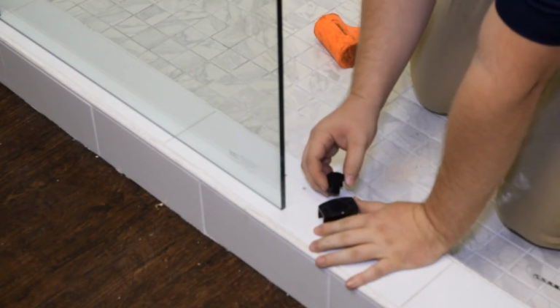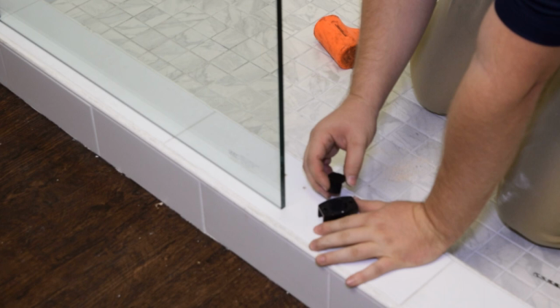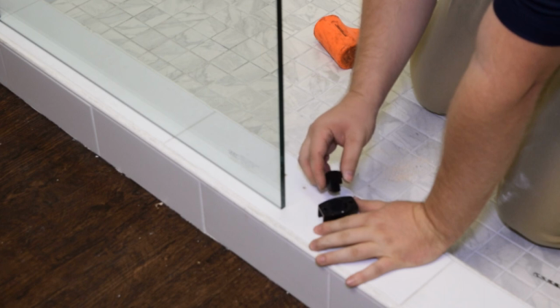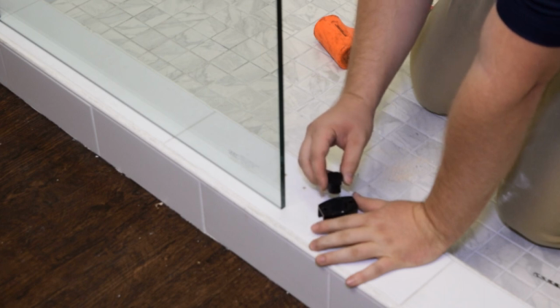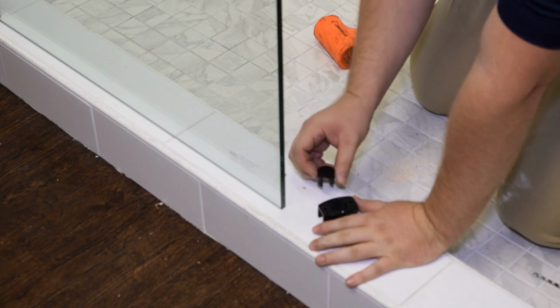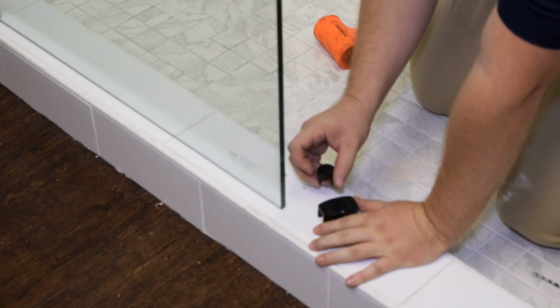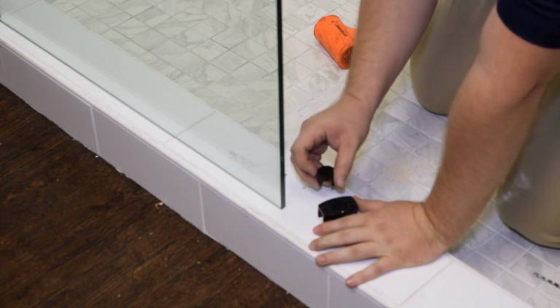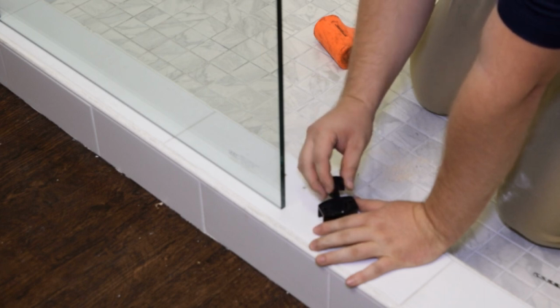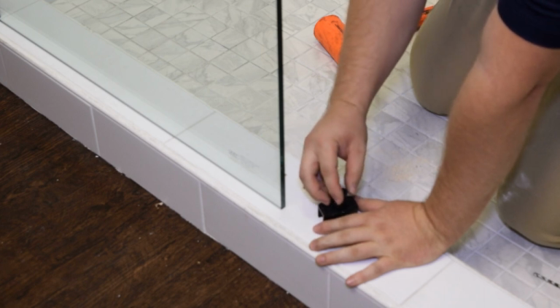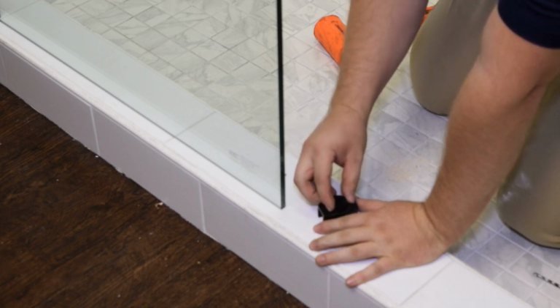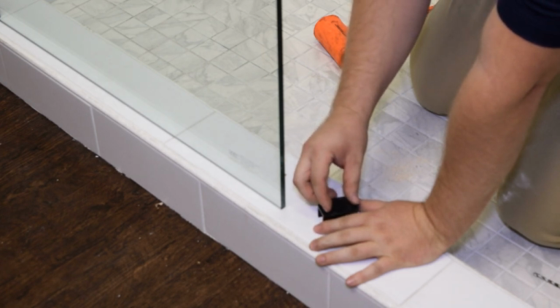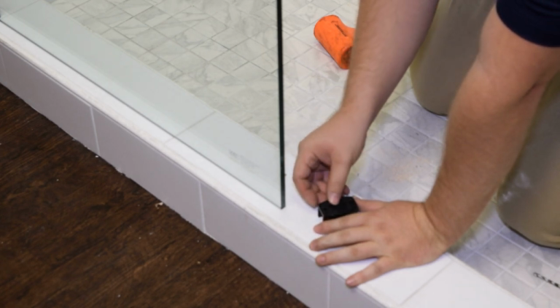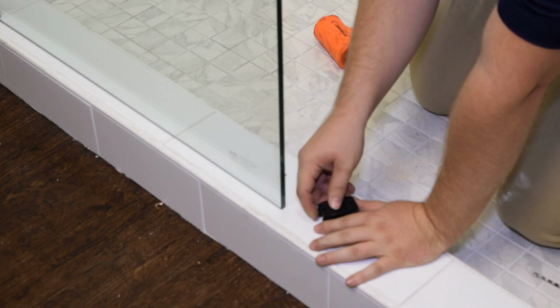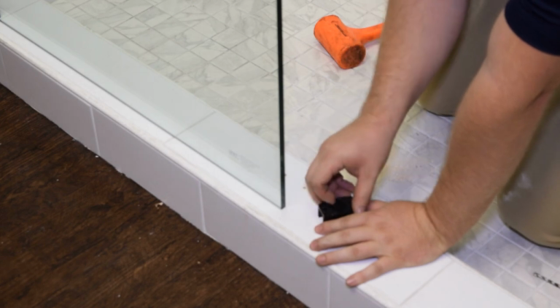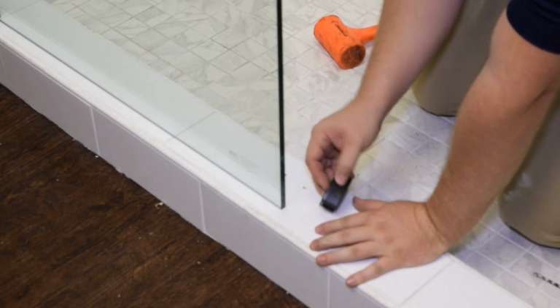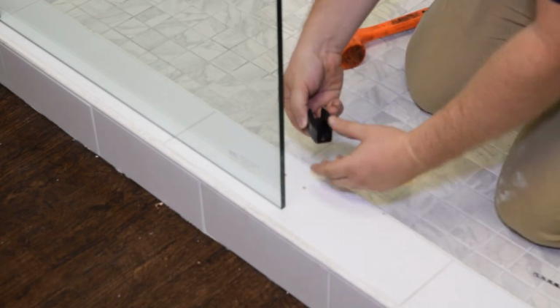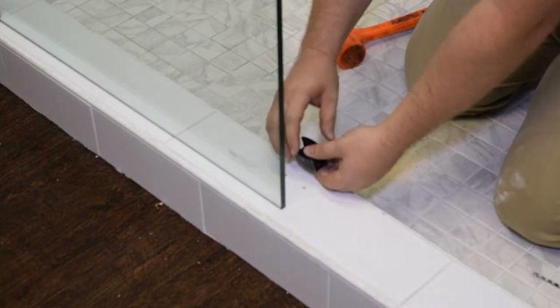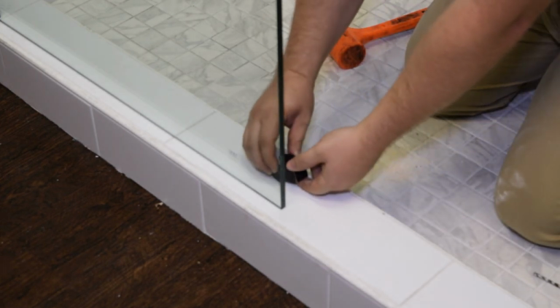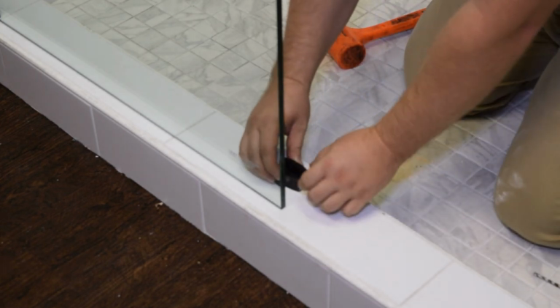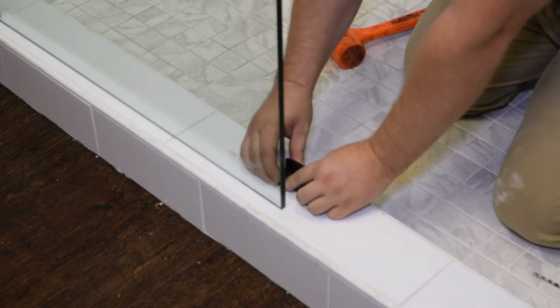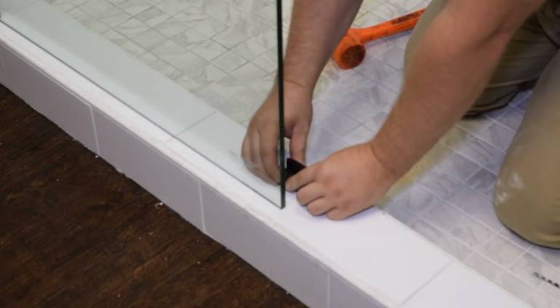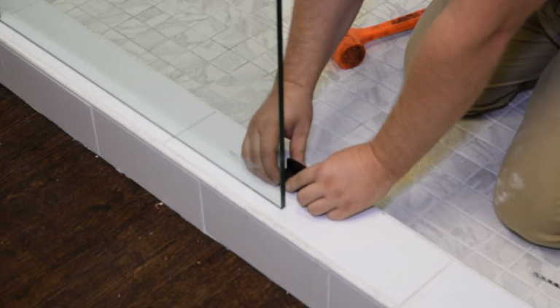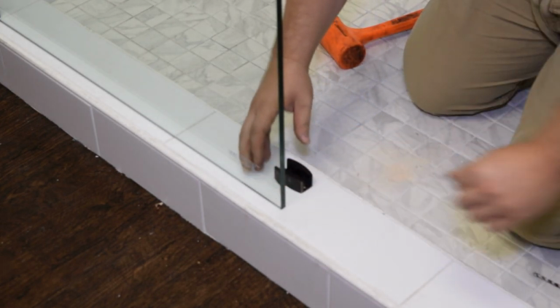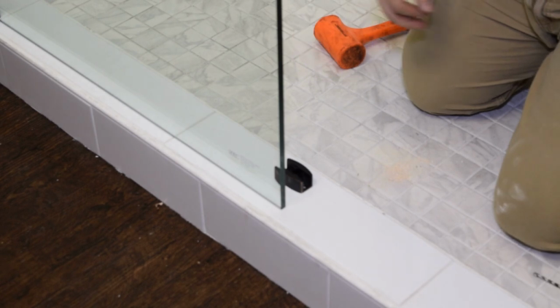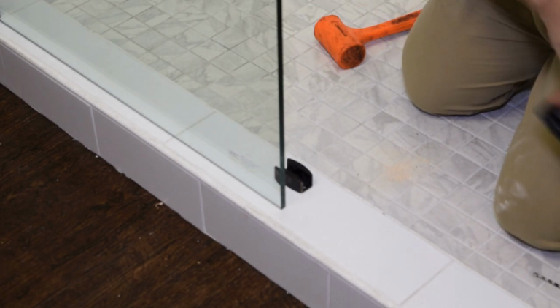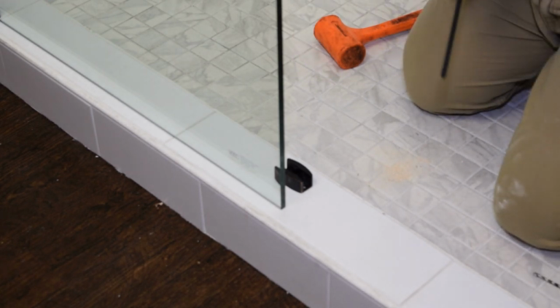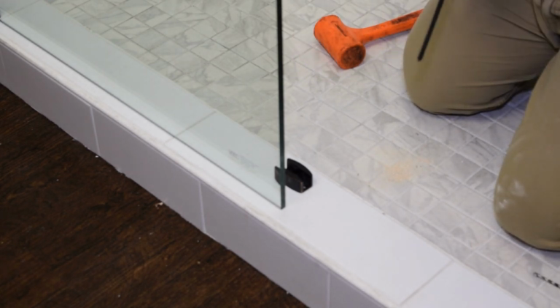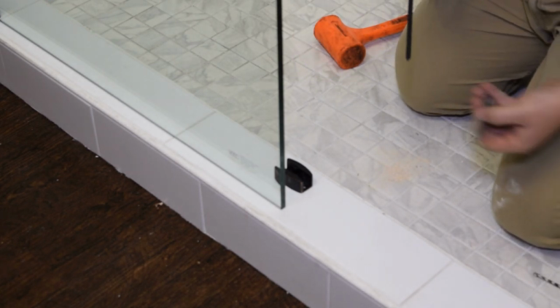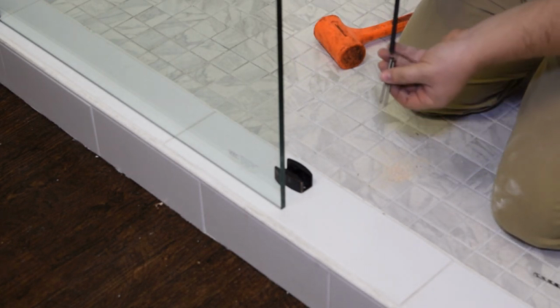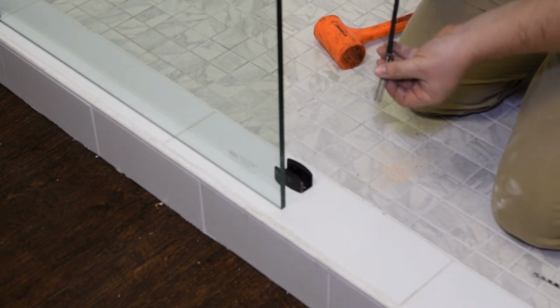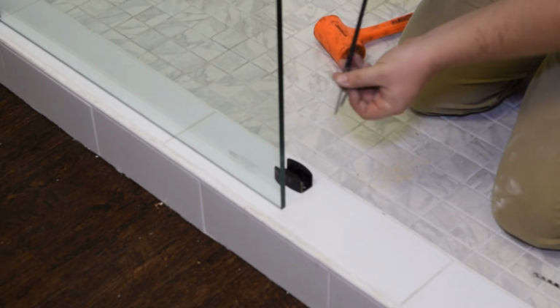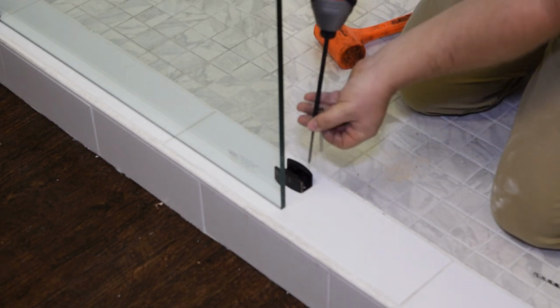On the bottom of the track door divider, you'll see numbers eight through twelve. You want to make sure that the notch on the center piece is positioned at ten for ten-millimeter thick glass. Then you're going to install the track door divider.